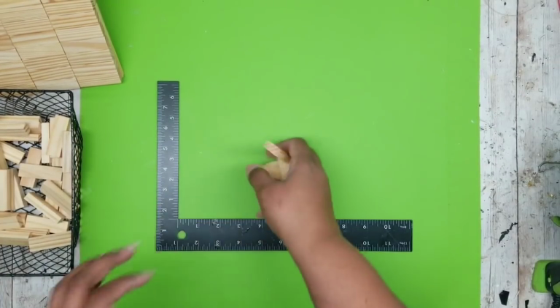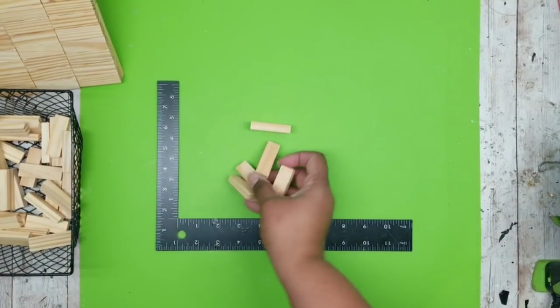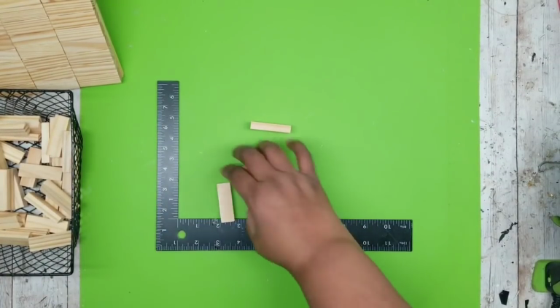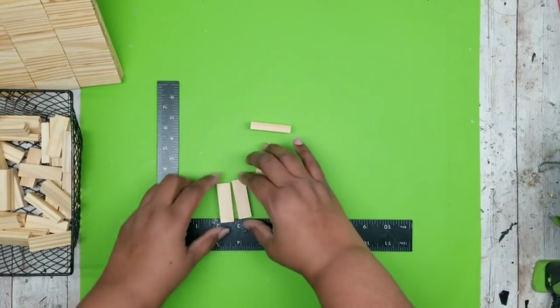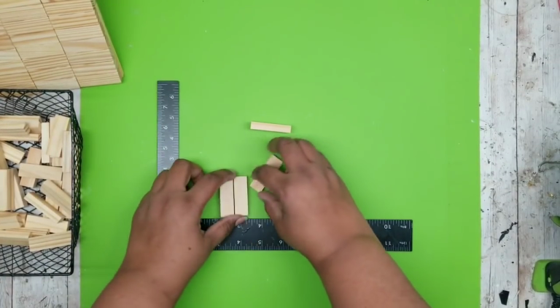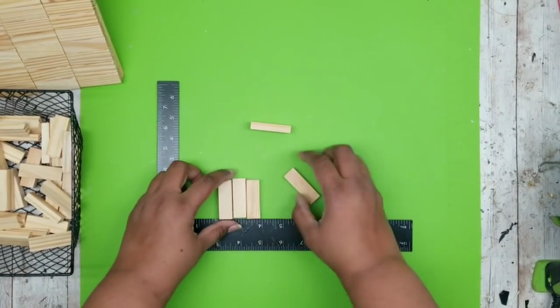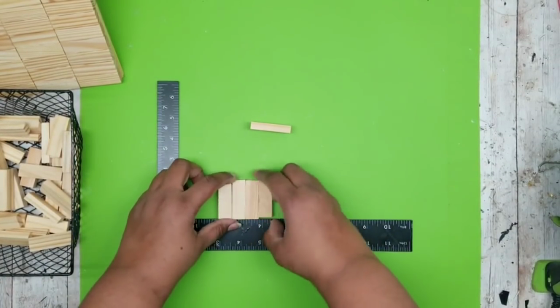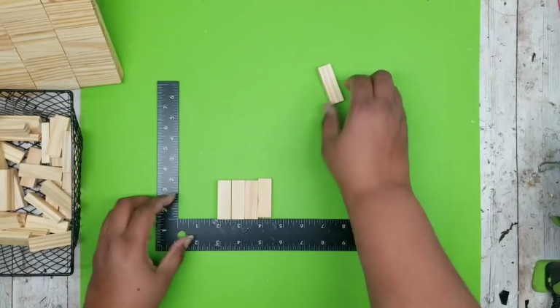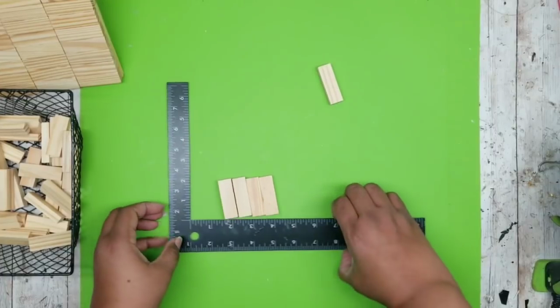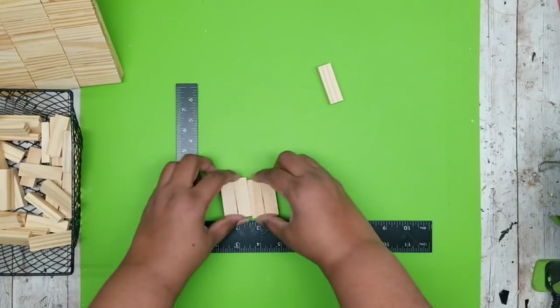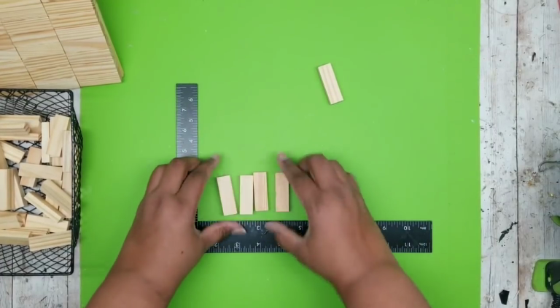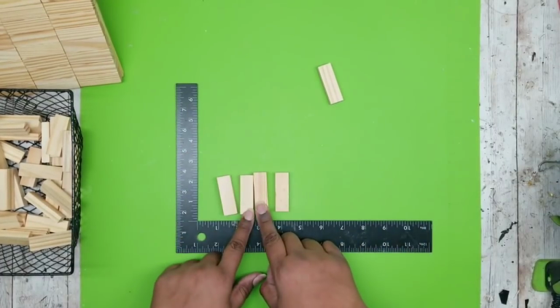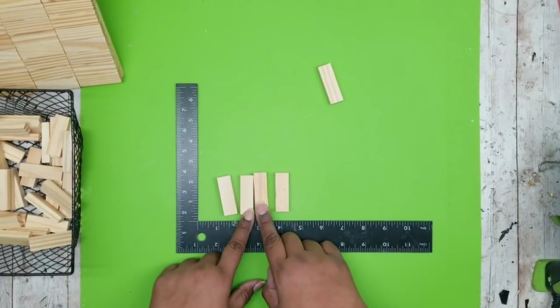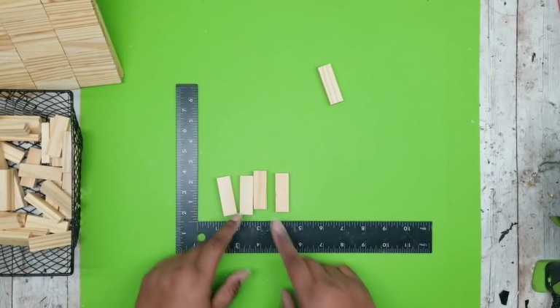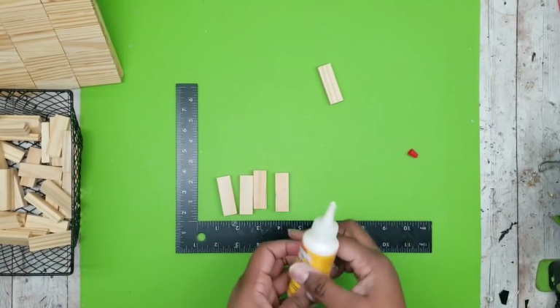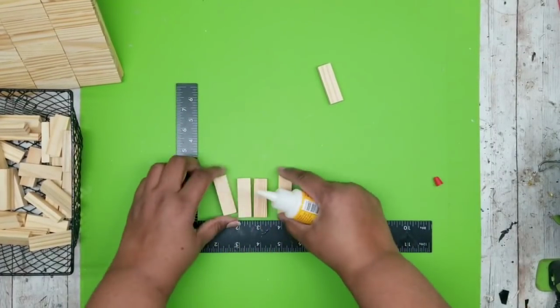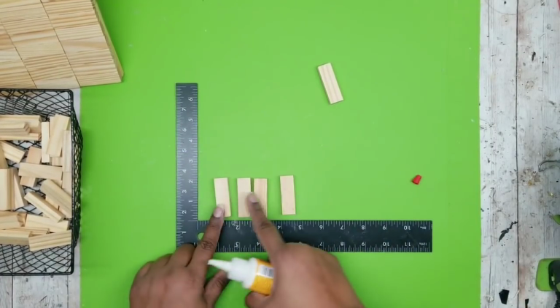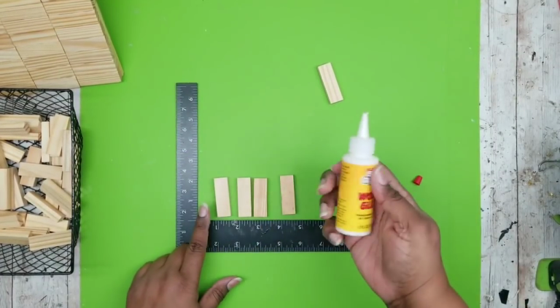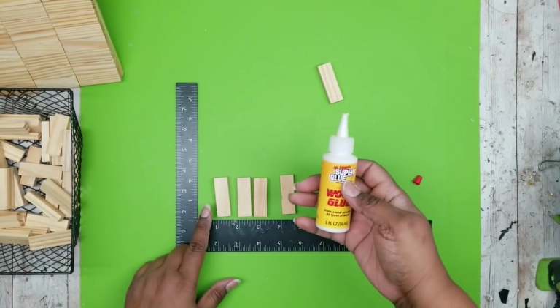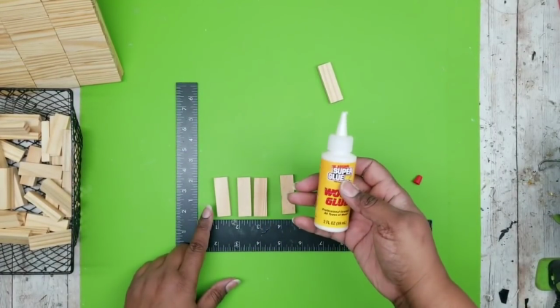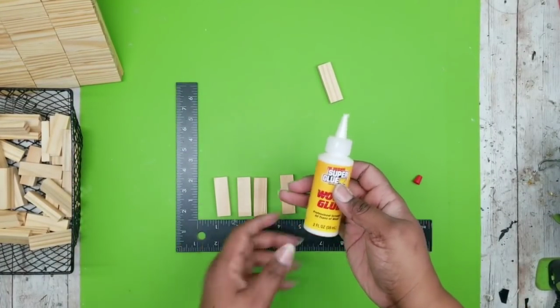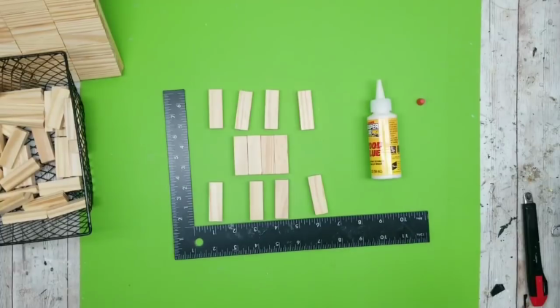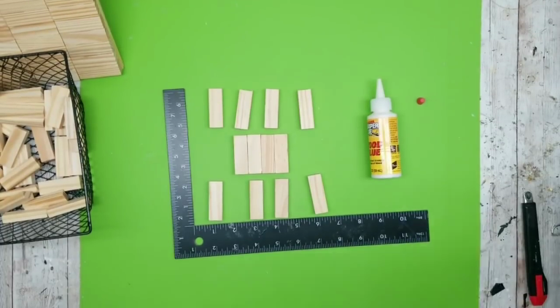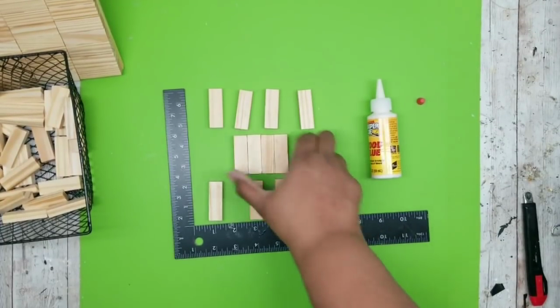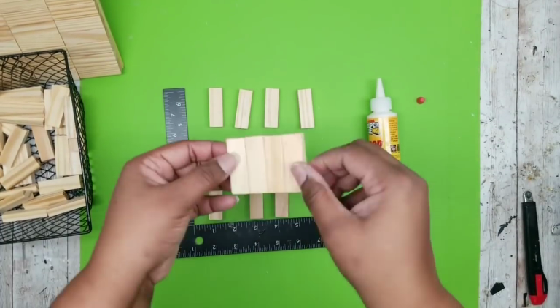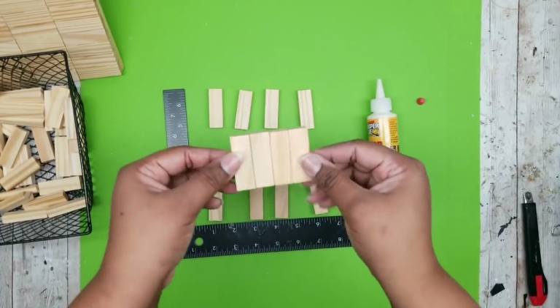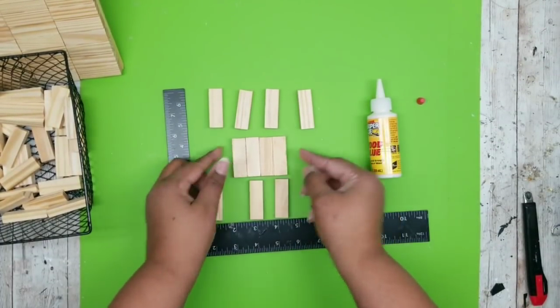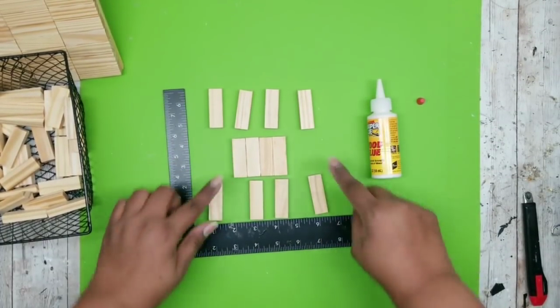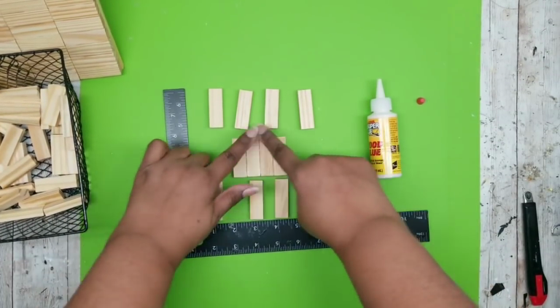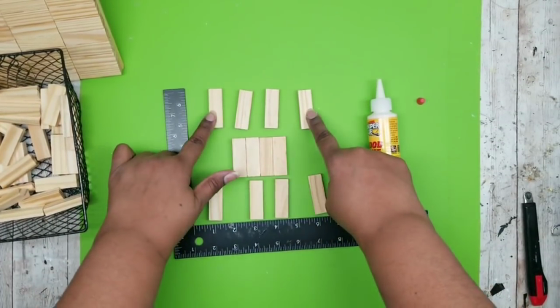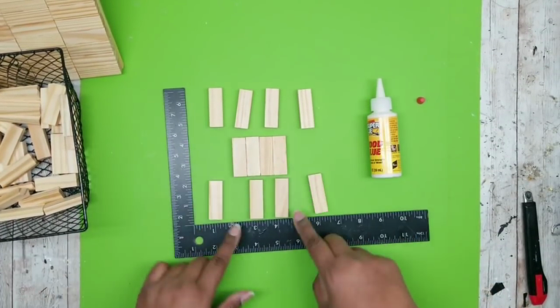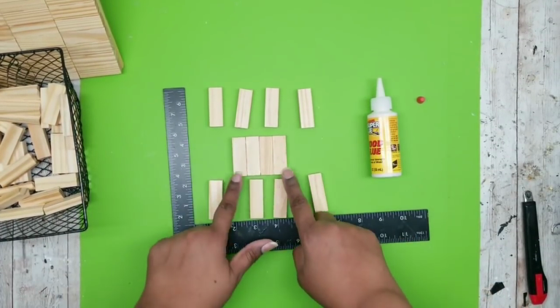Now we're going to take some additional tumbling tower blocks and work on the topper. The first part of the topper has four blocks and we're going to glue these all together with wood glue. Once you have that four-piece base, we're going to take four pieces at the top and four pieces at the bottom.